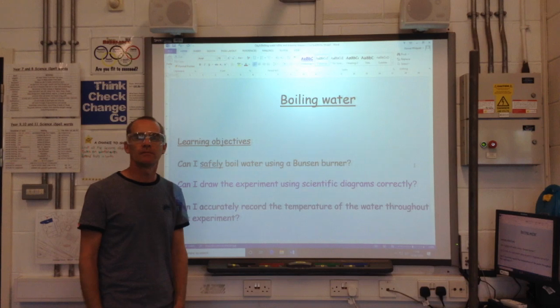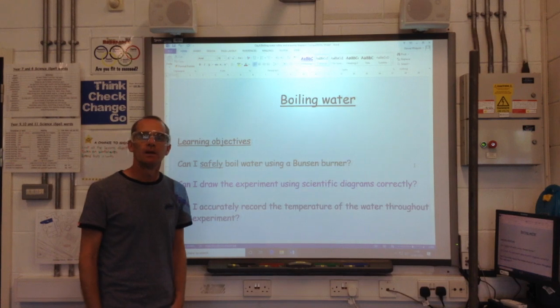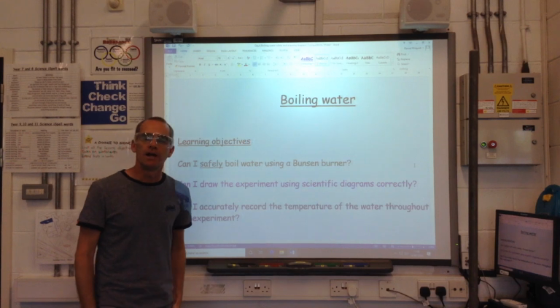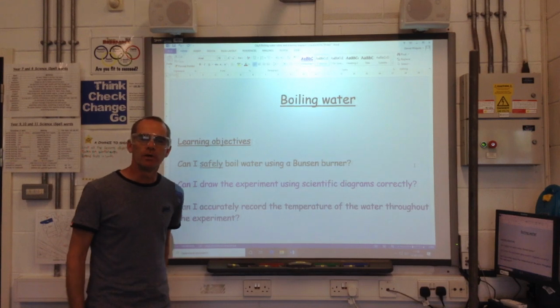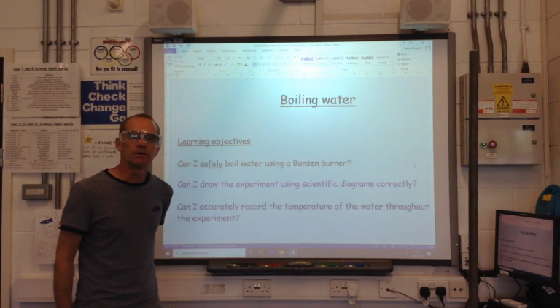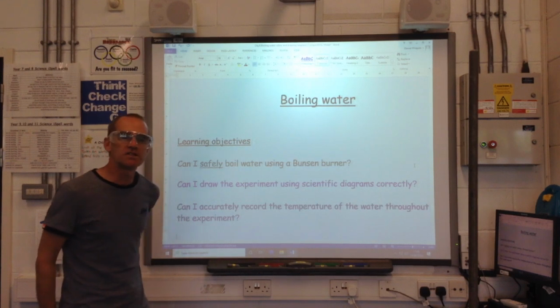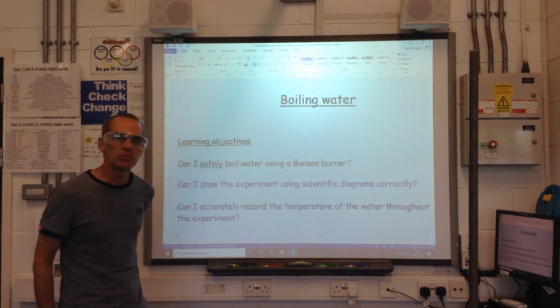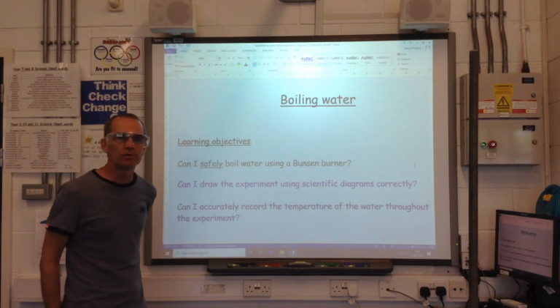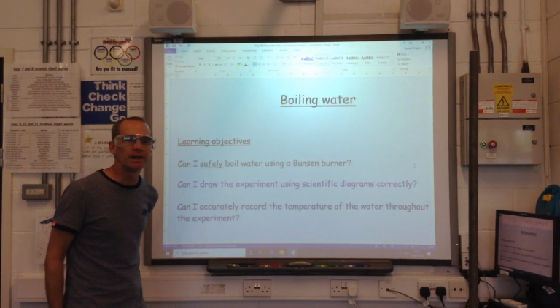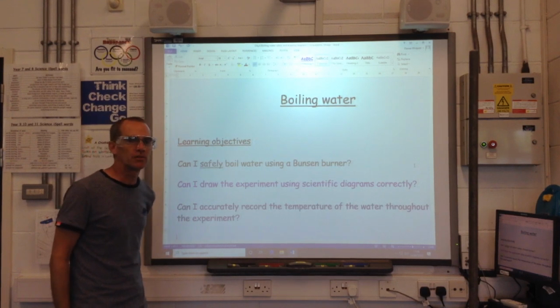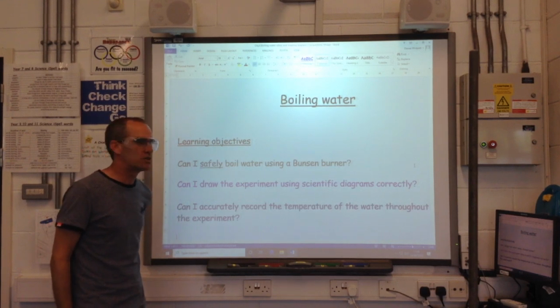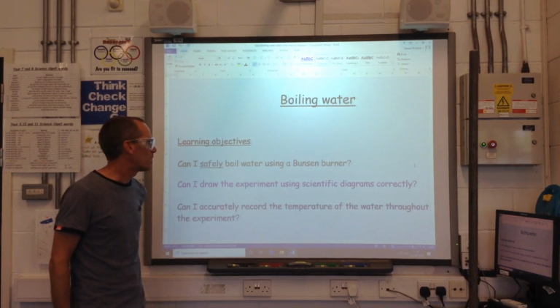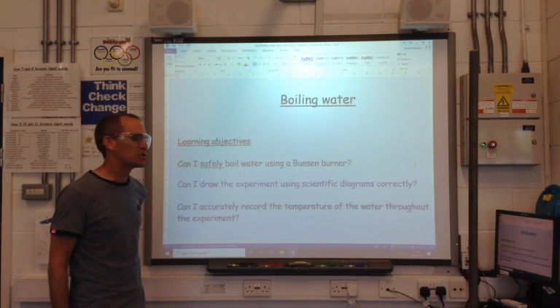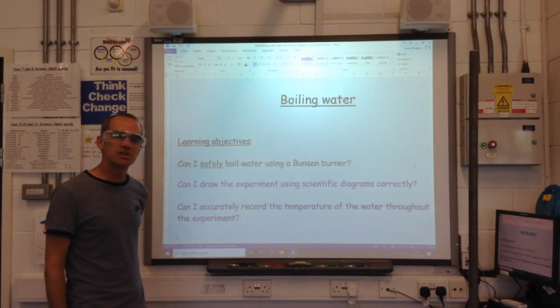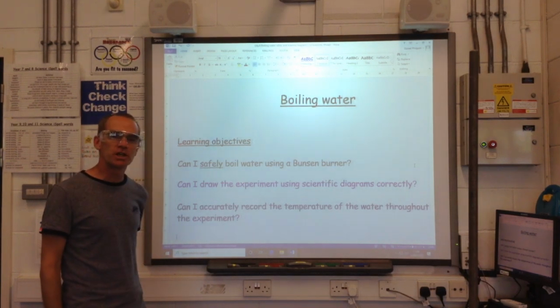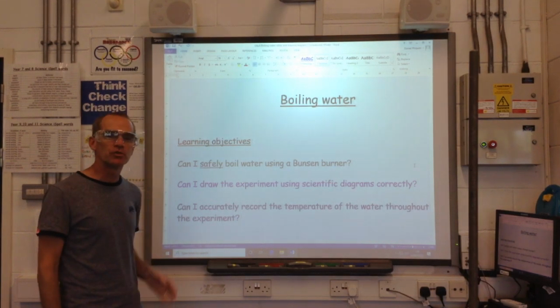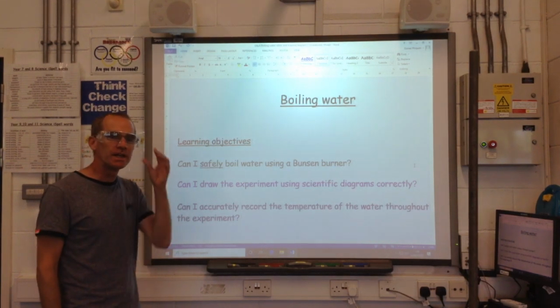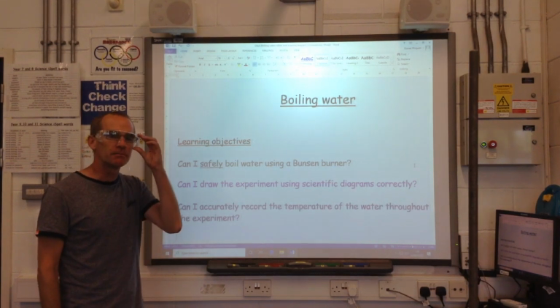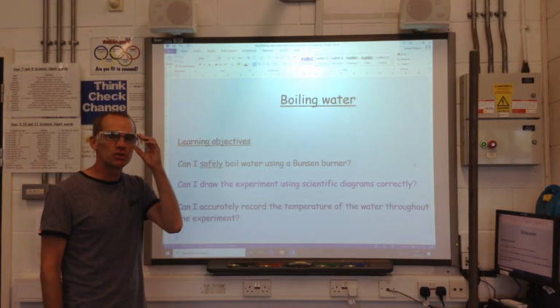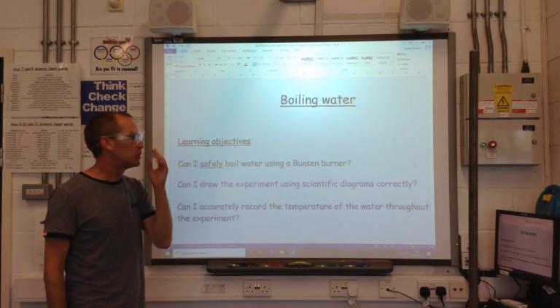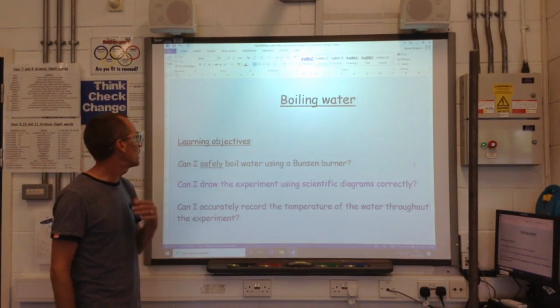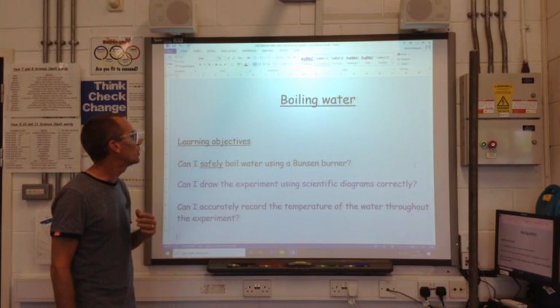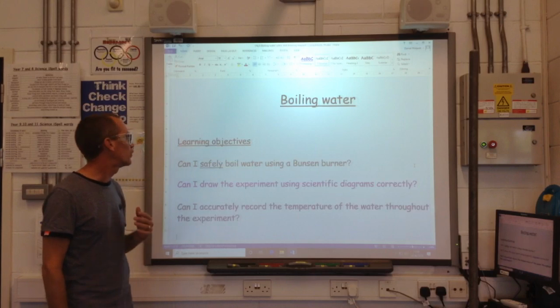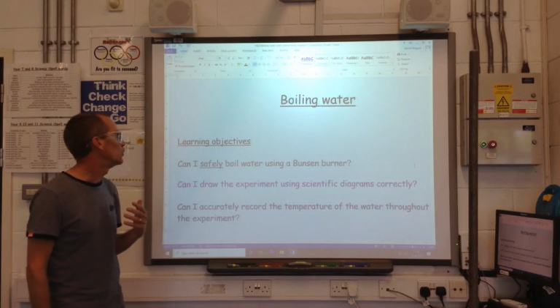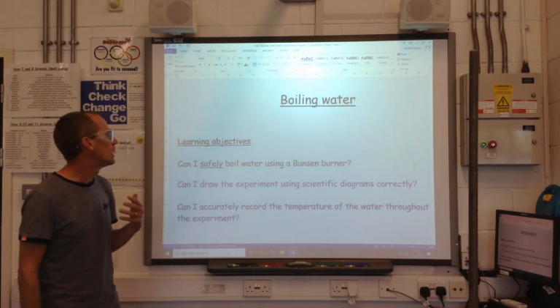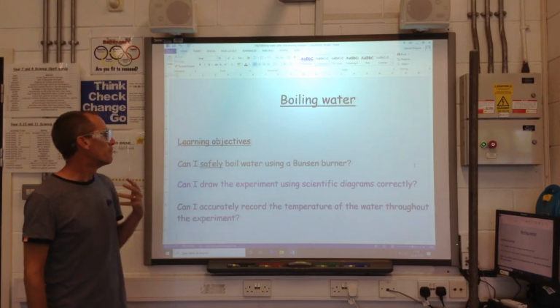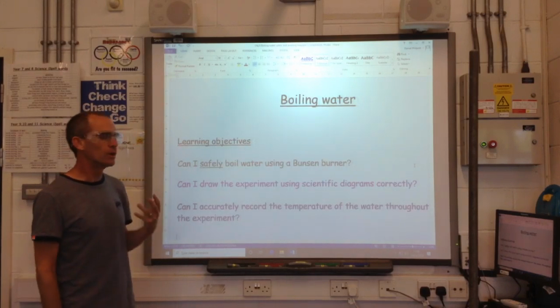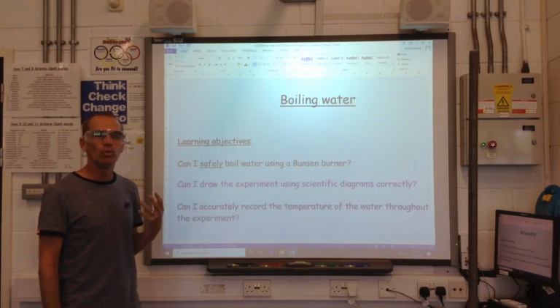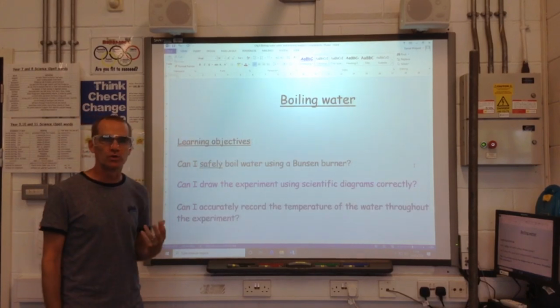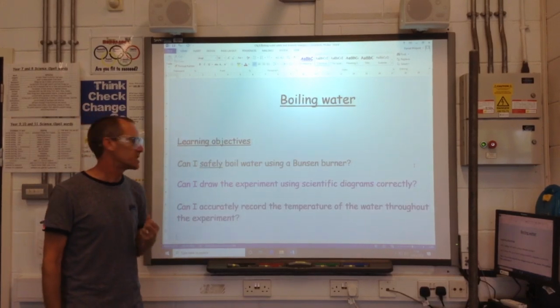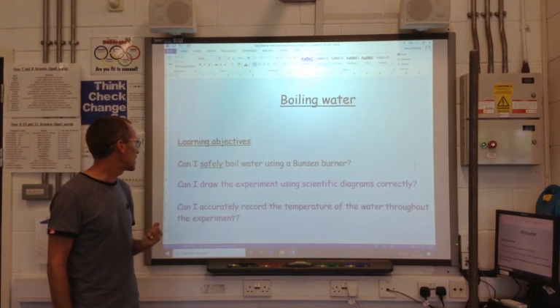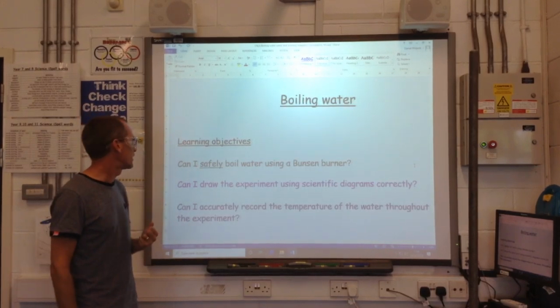Hi everyone, welcome back. This is the Redbridge Science Channel. Today I'm going to show you how to boil water safely.